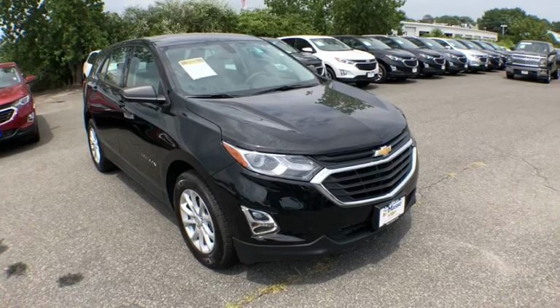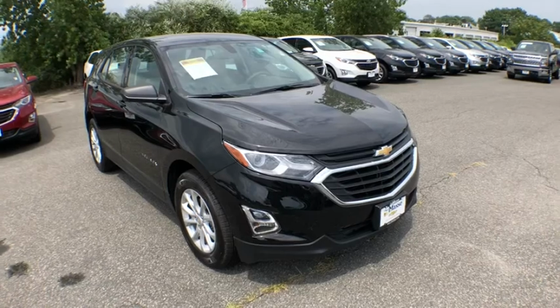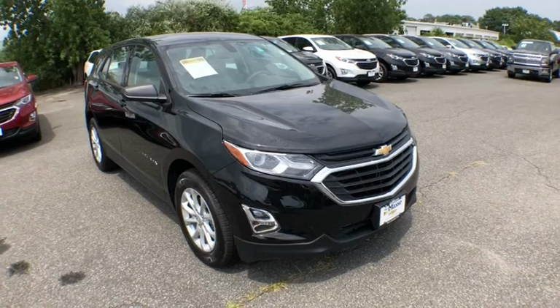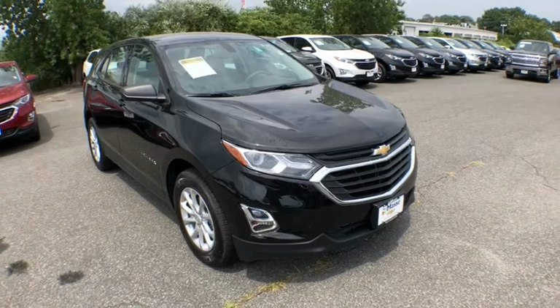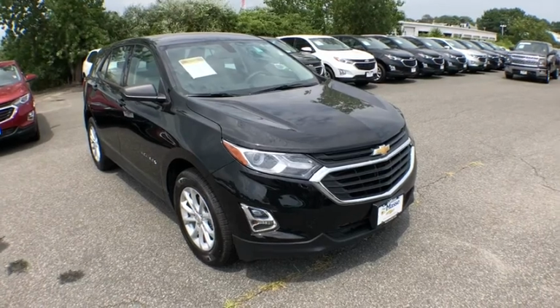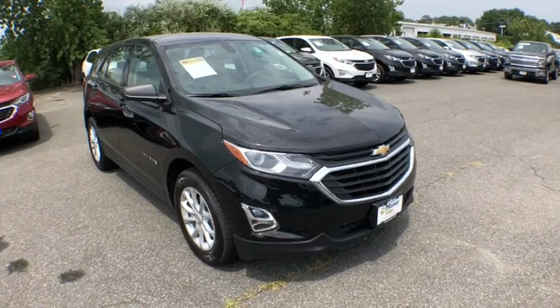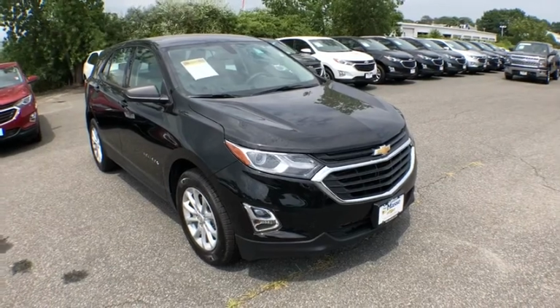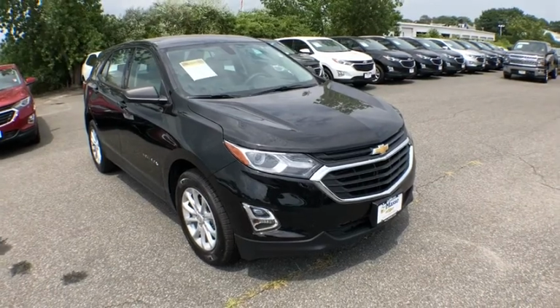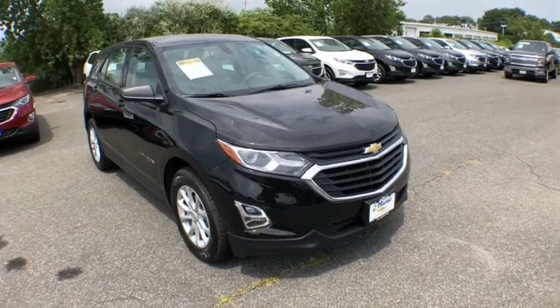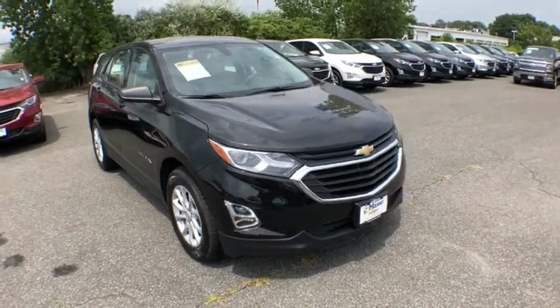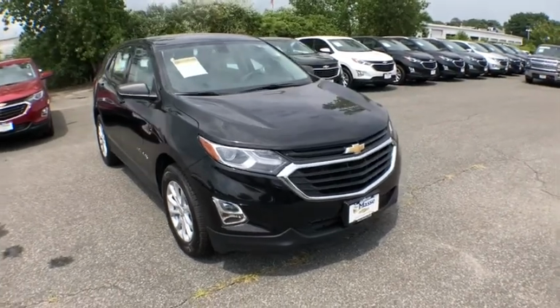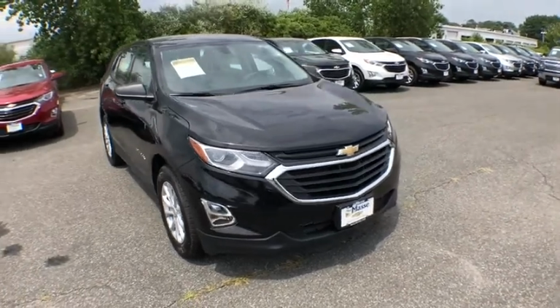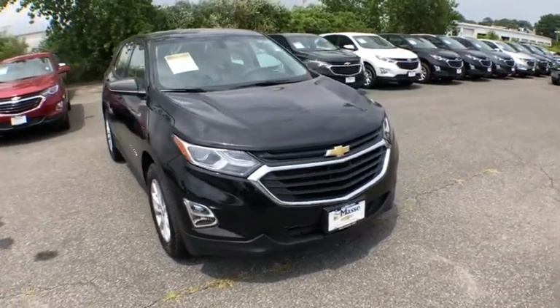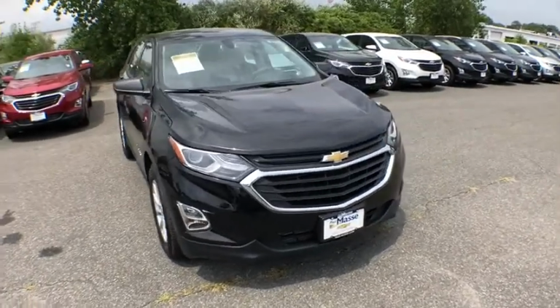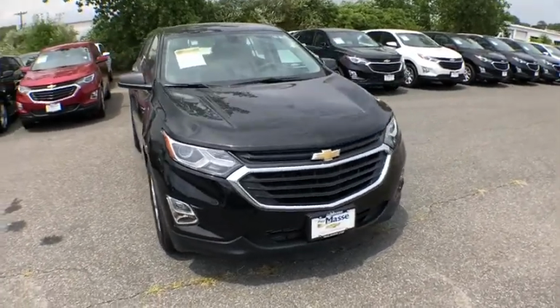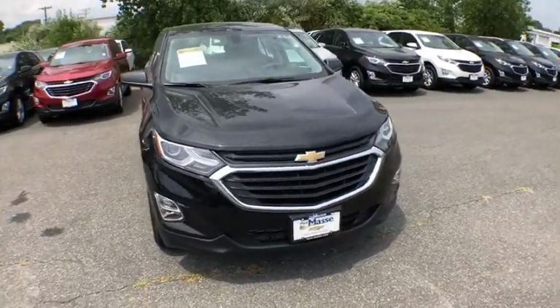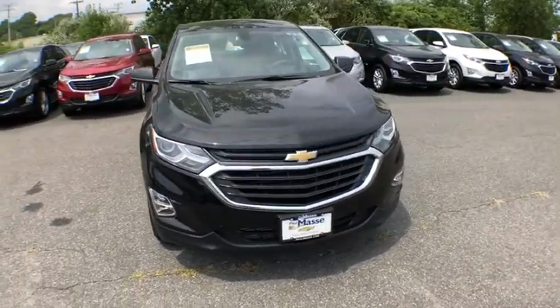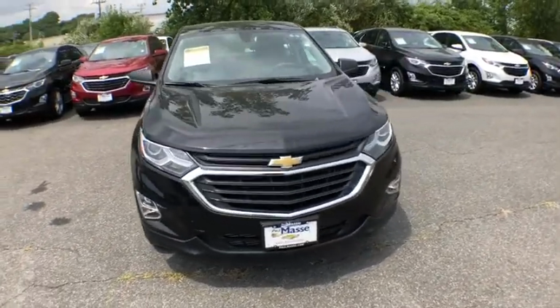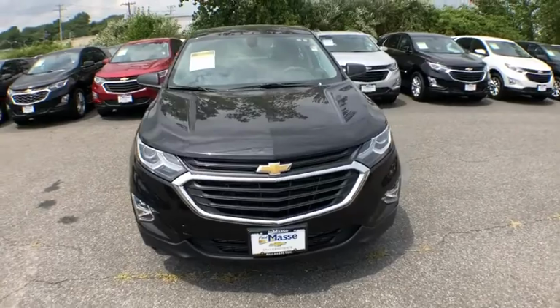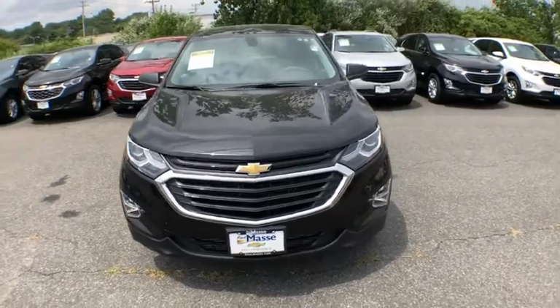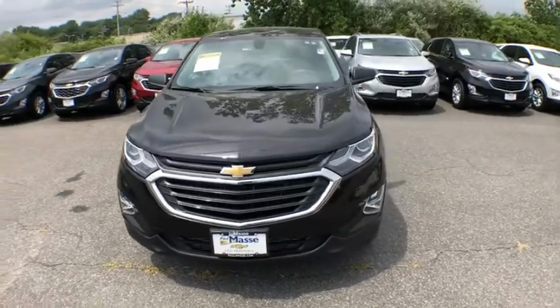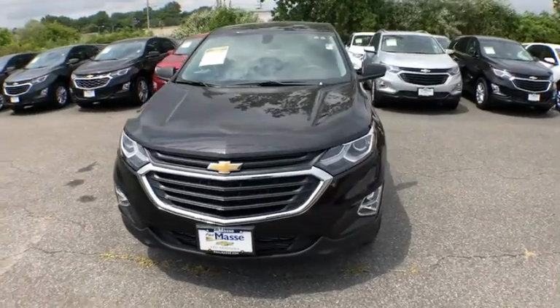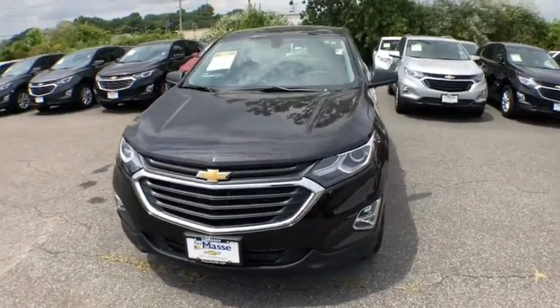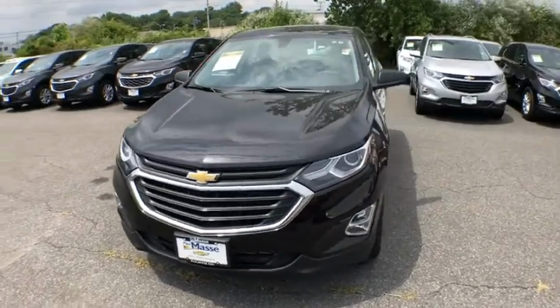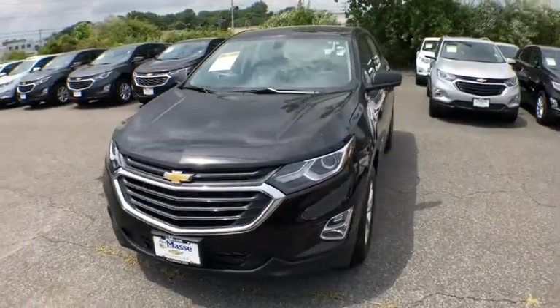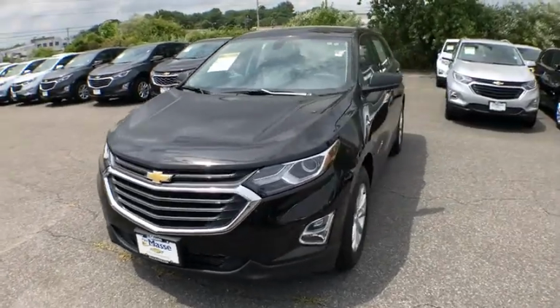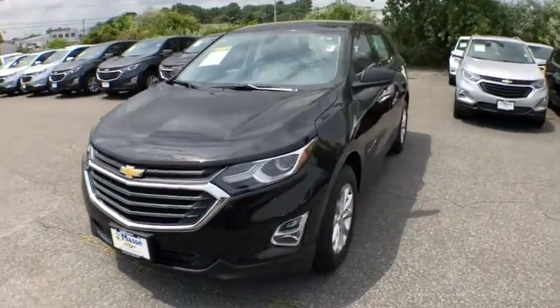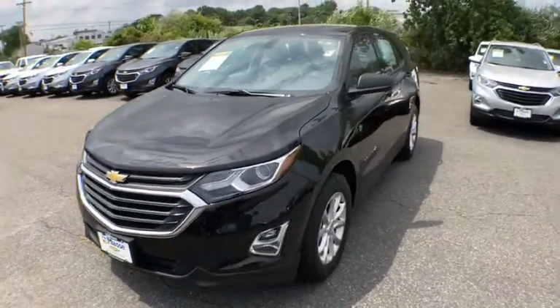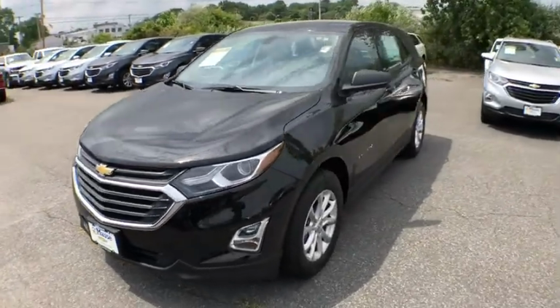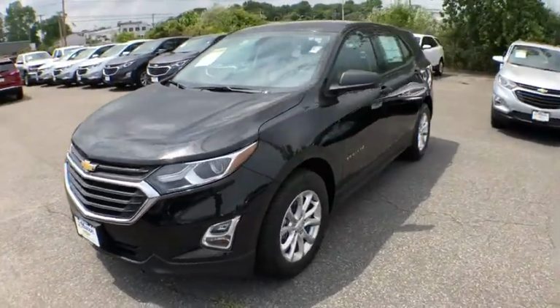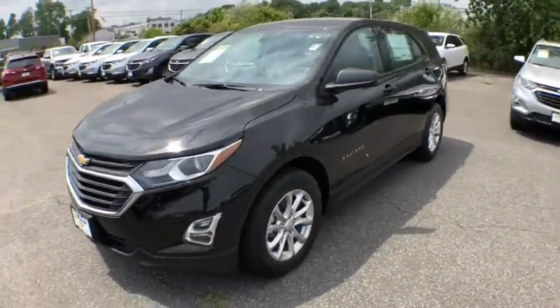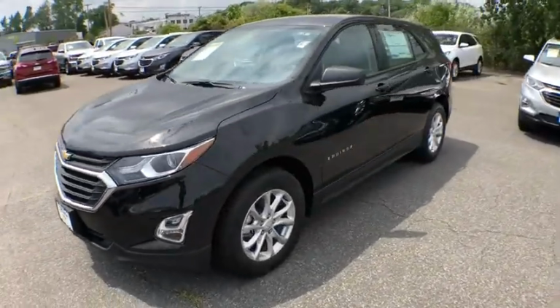The 2019 Chevrolet Equinox. Fuel efficiency, safety, and value equals the Chevy Equinox. Here are some of this vehicle's great options.